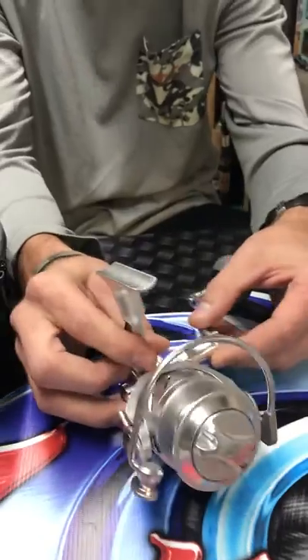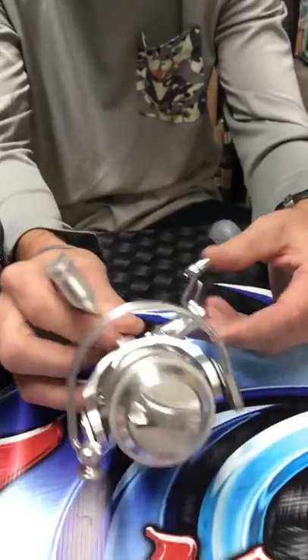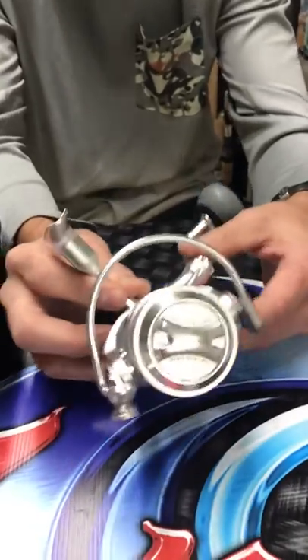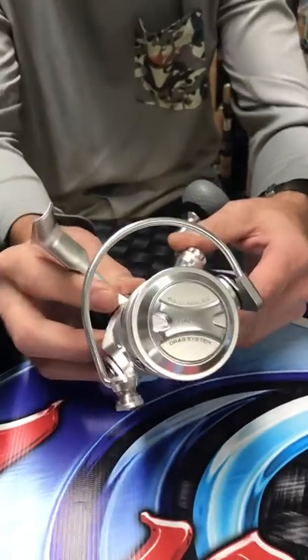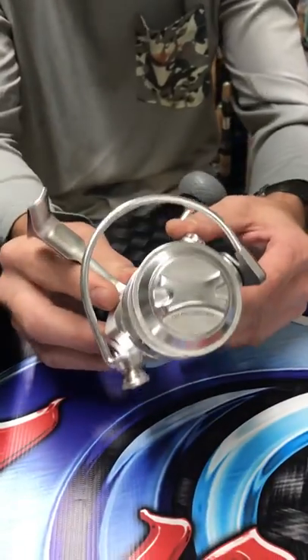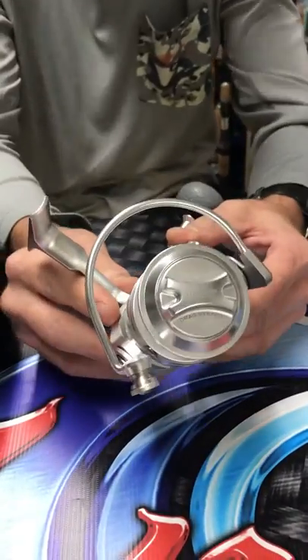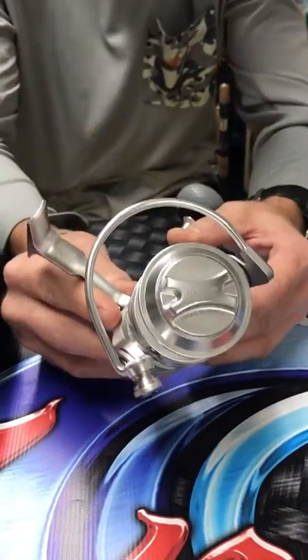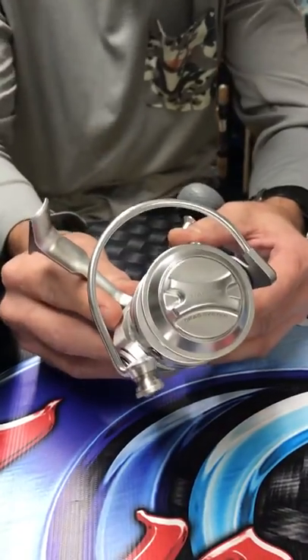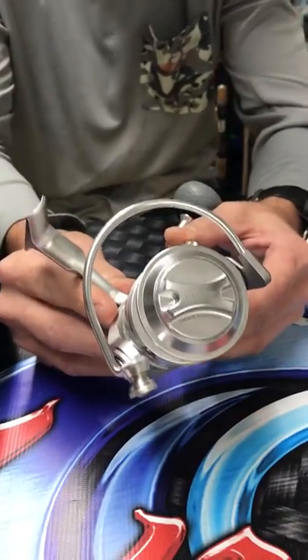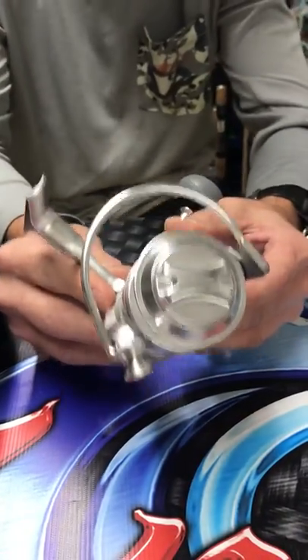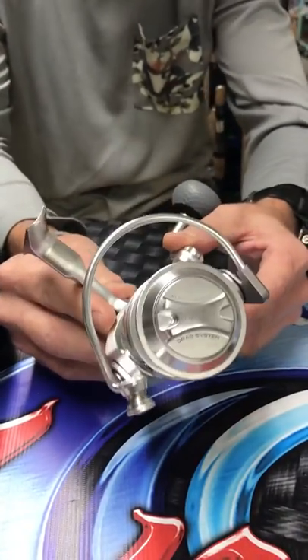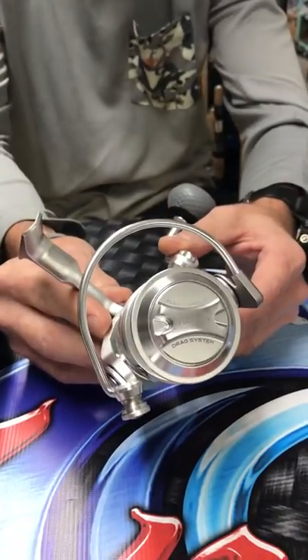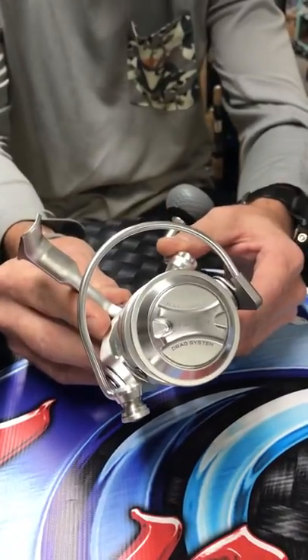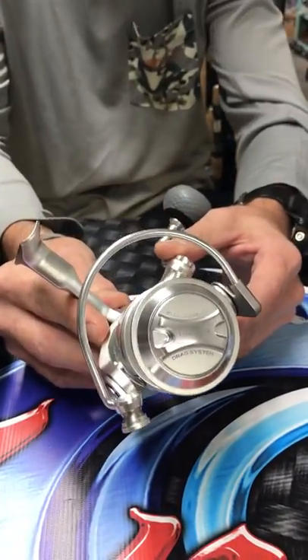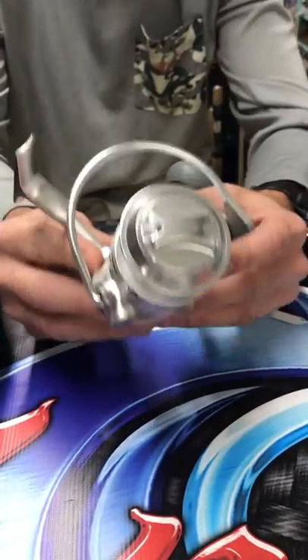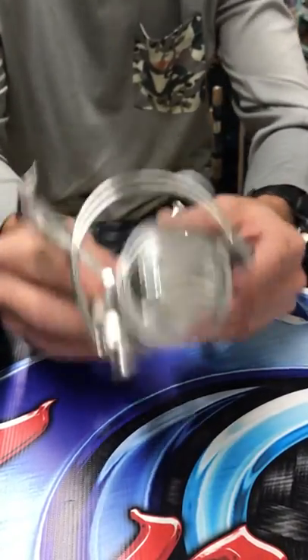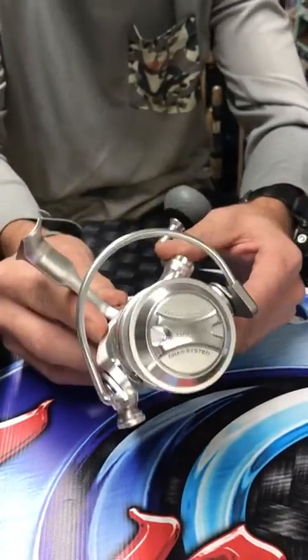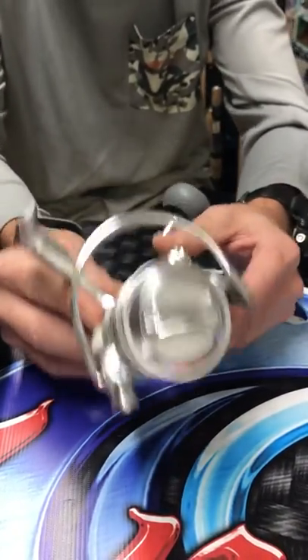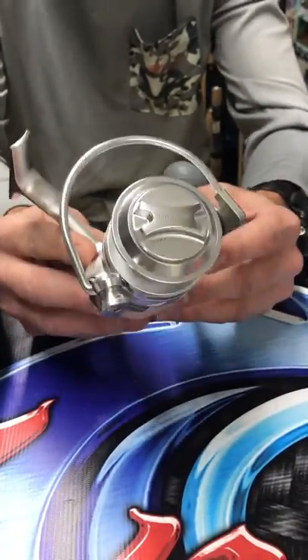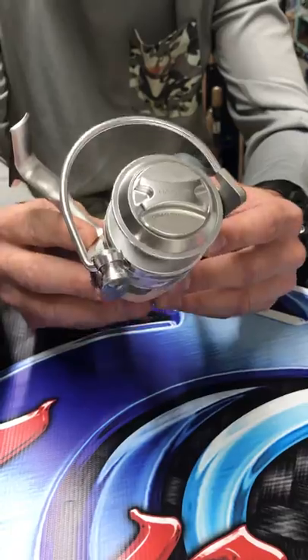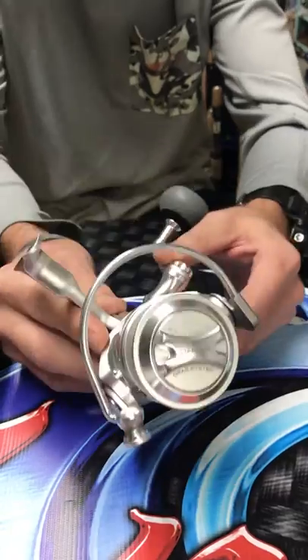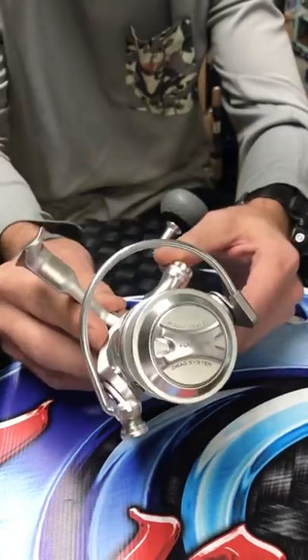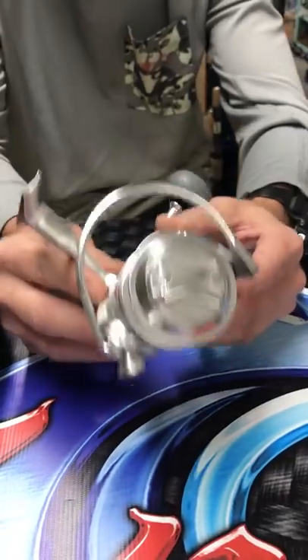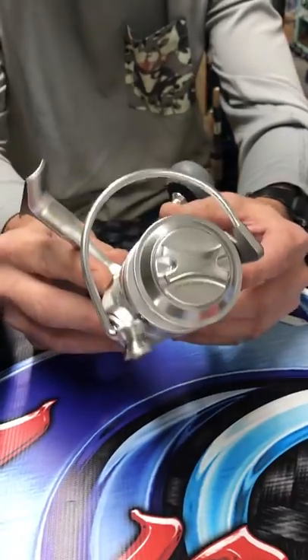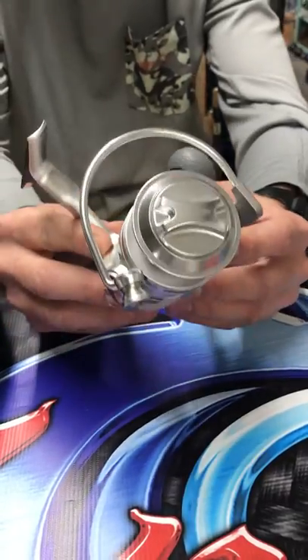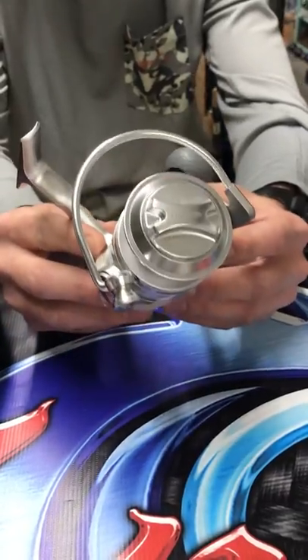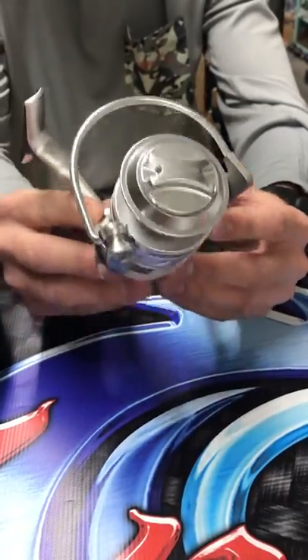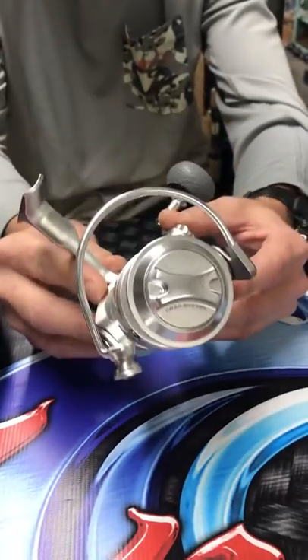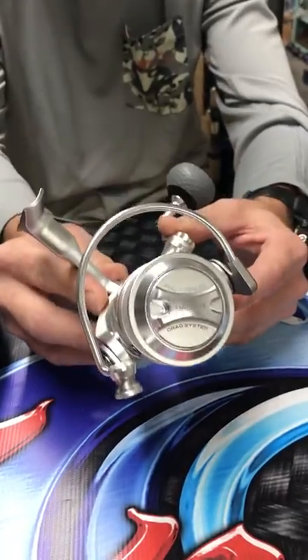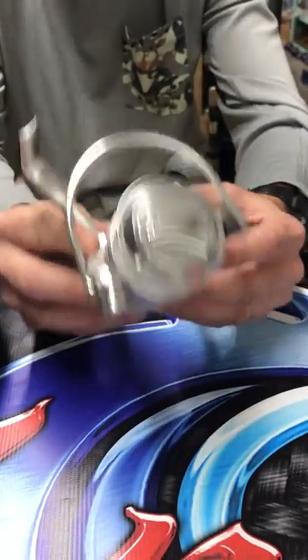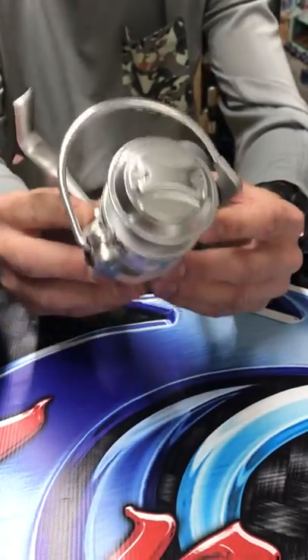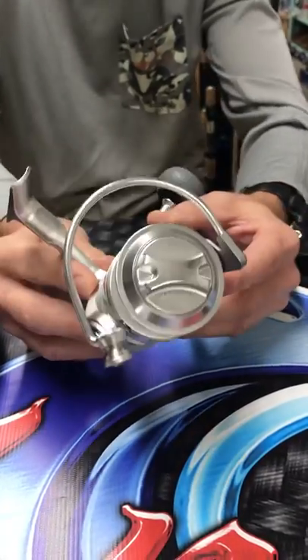It holds a 15-pound test up to 300 yards, of 20-pound it's 270 yards, and of 30-pound it is 200 yards.